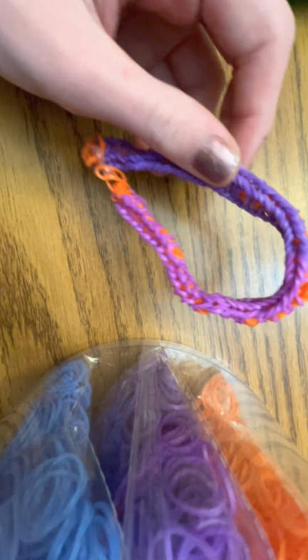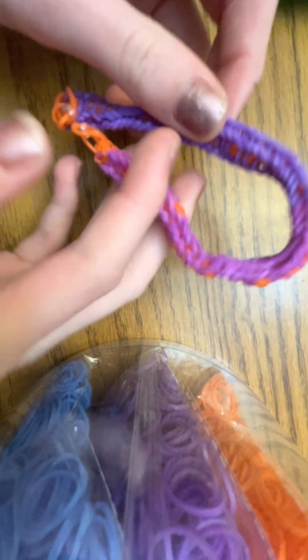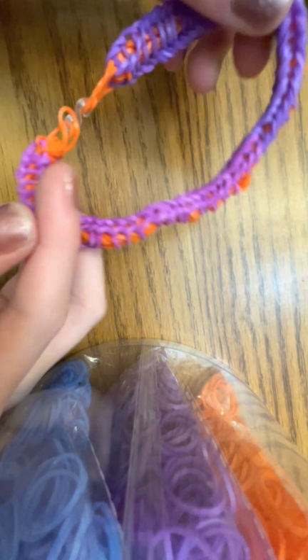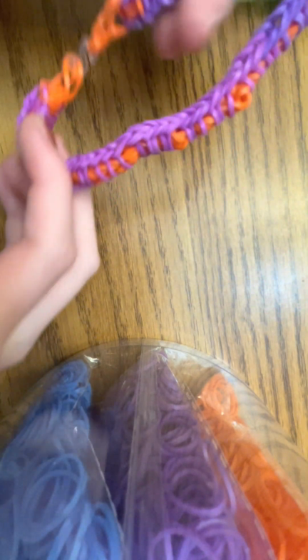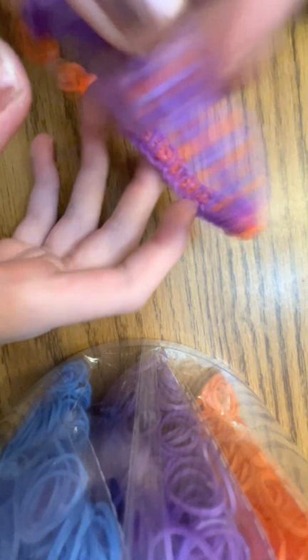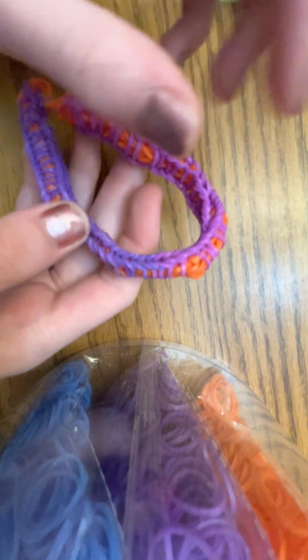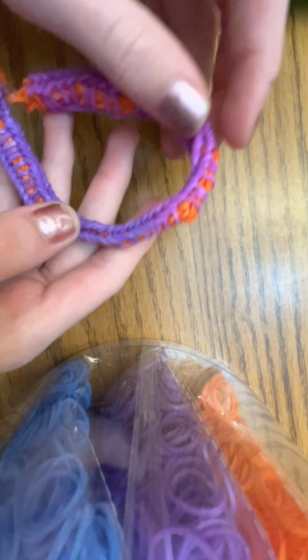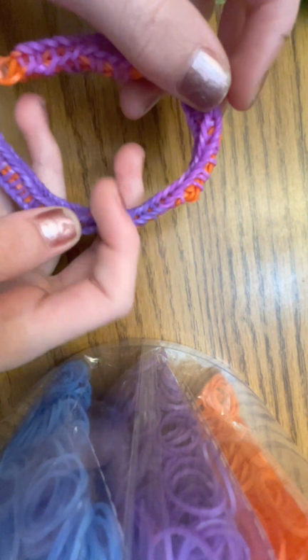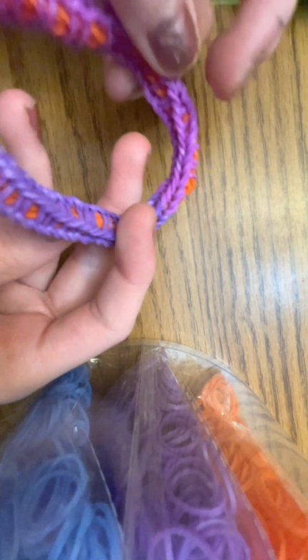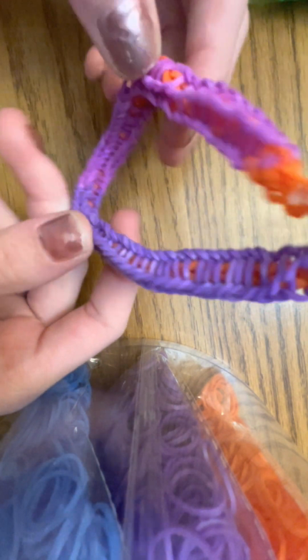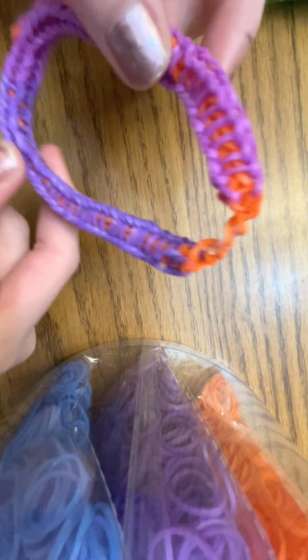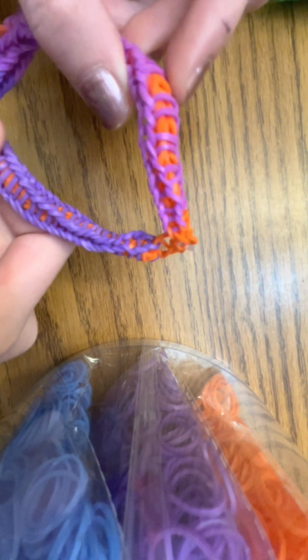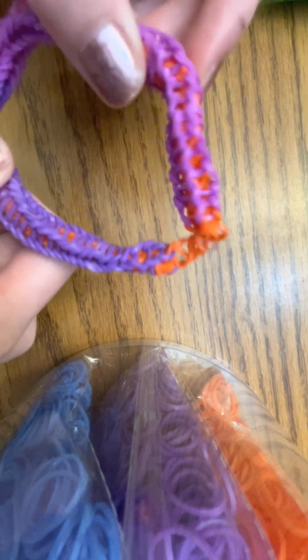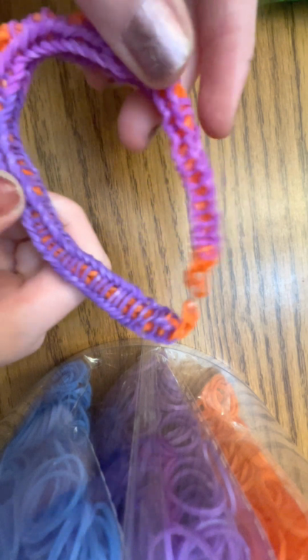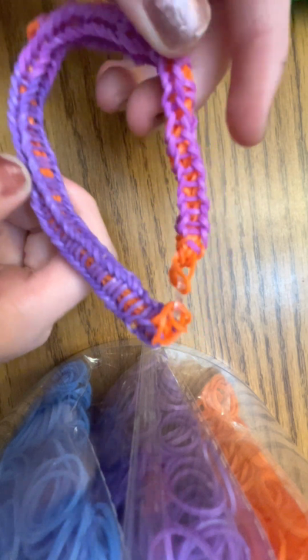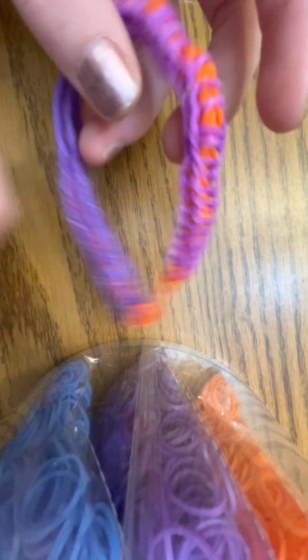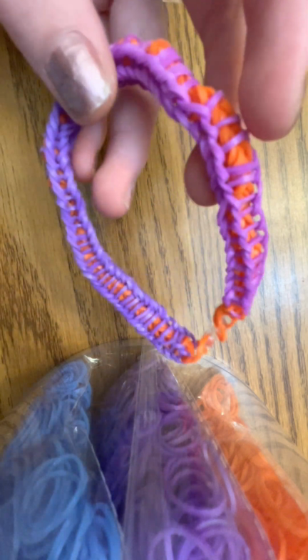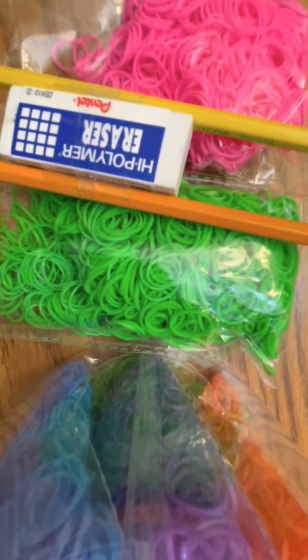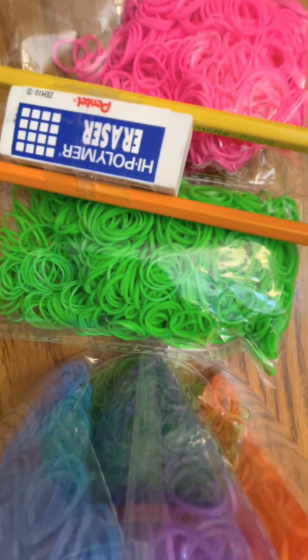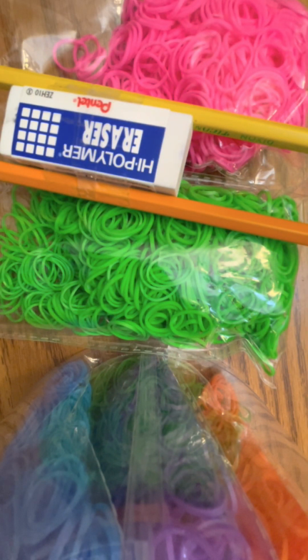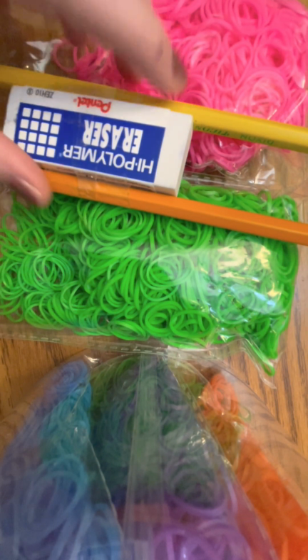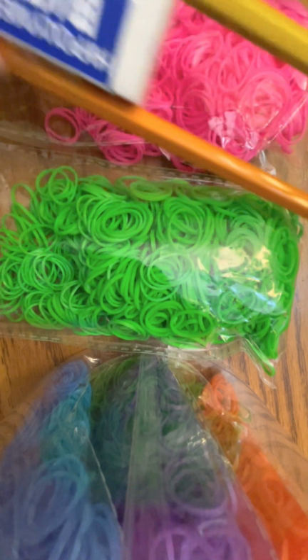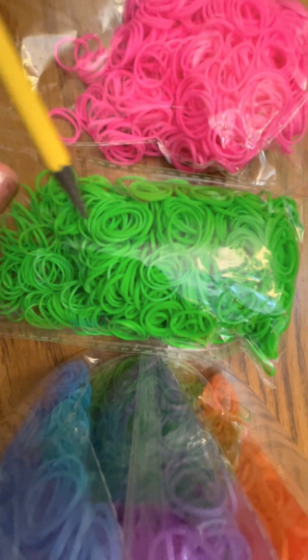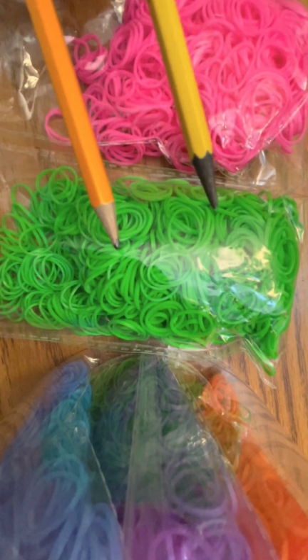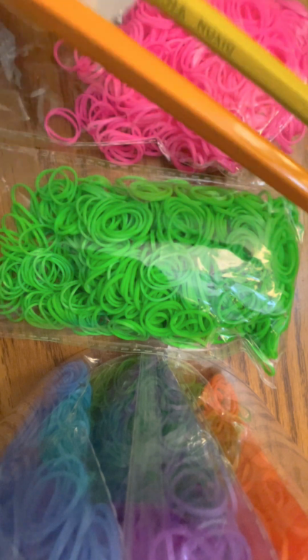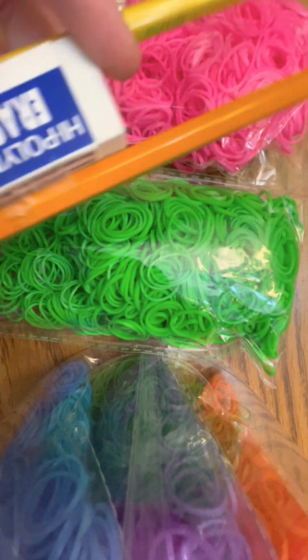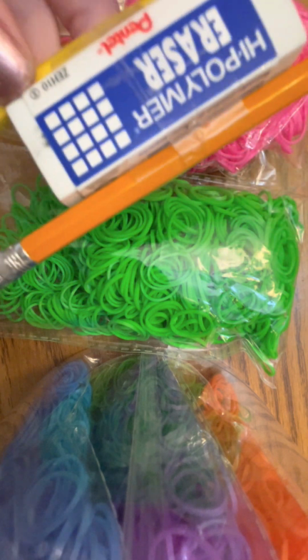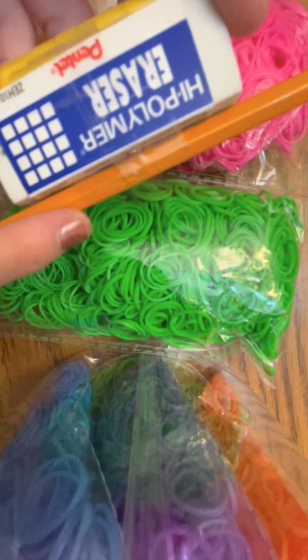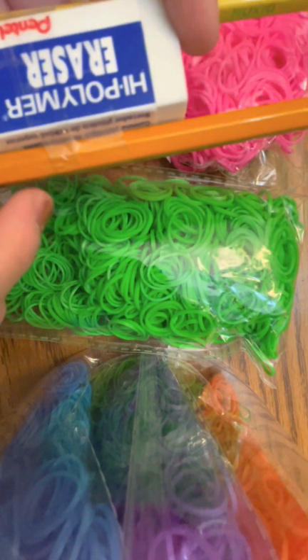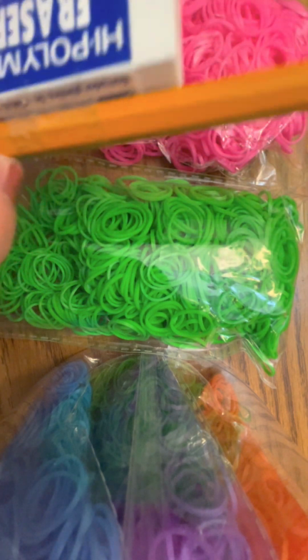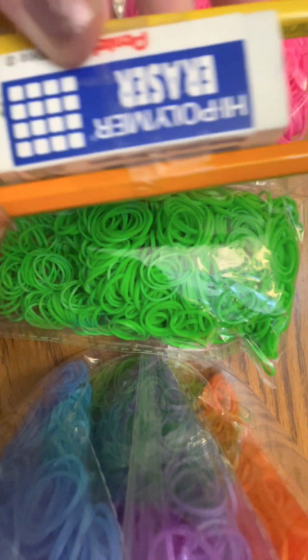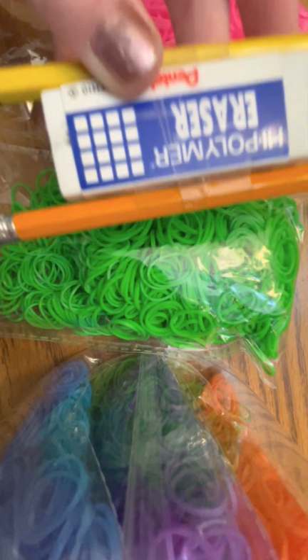In this tutorial, I'll be showing you how to make a rubber band spiral. Here are the materials I used: two different colored bands and two pencils with an eraser taped in between.